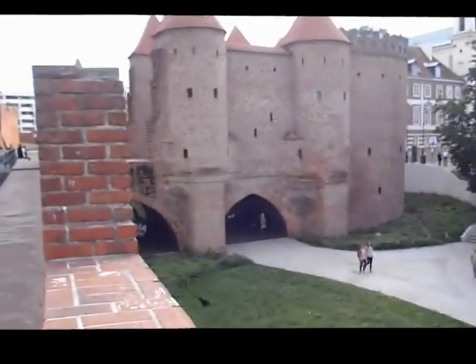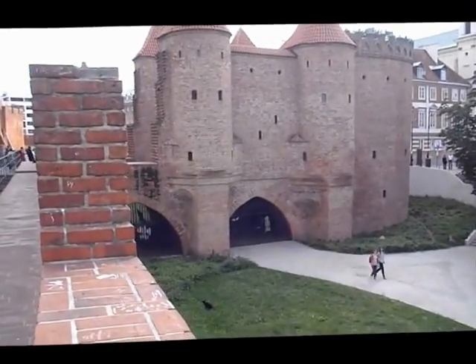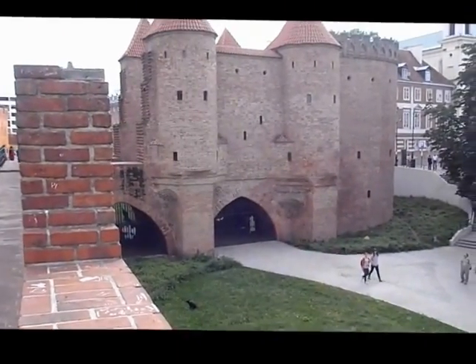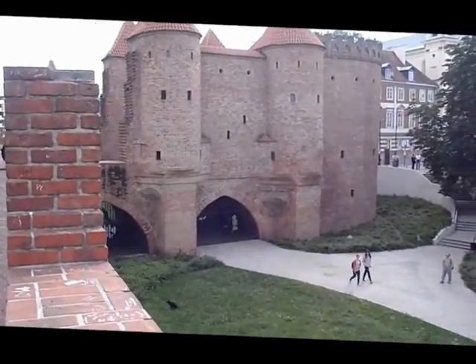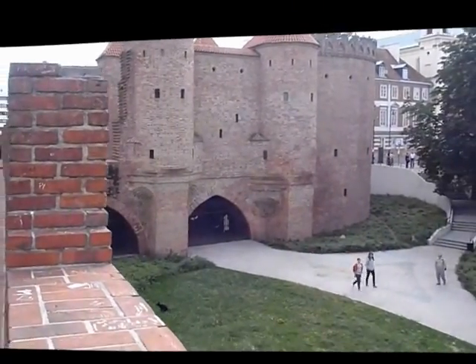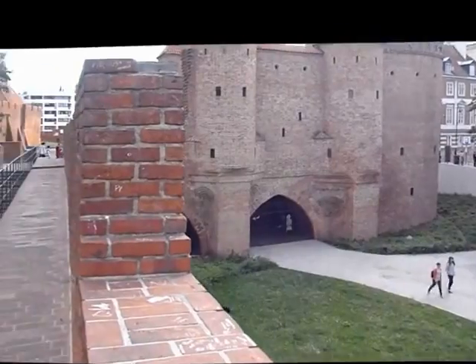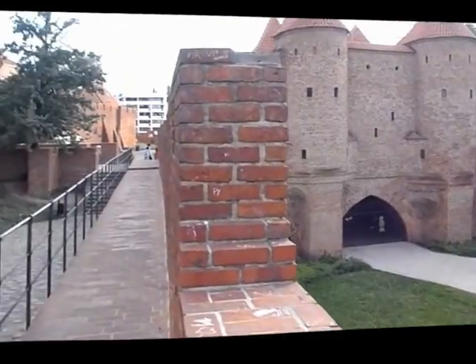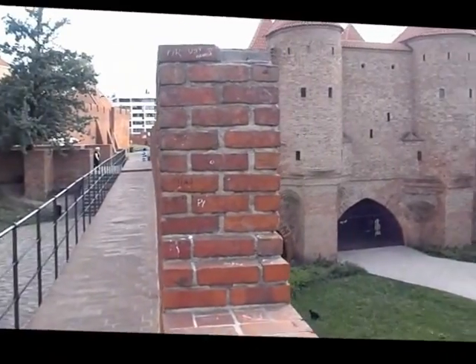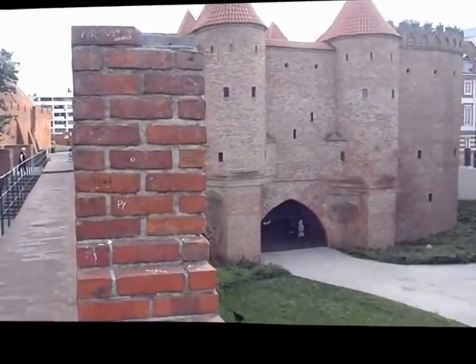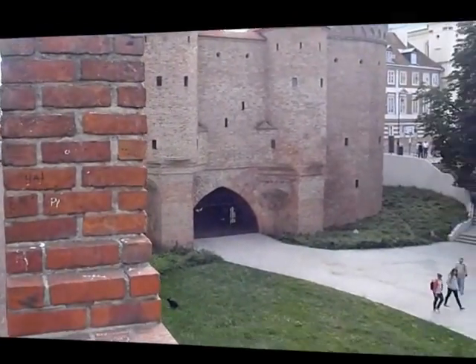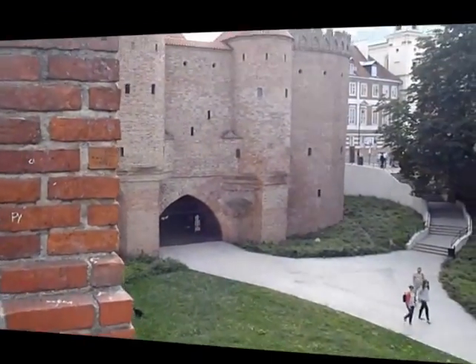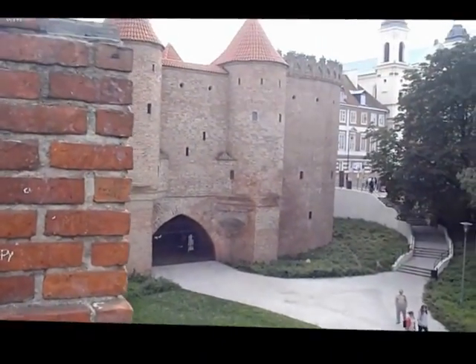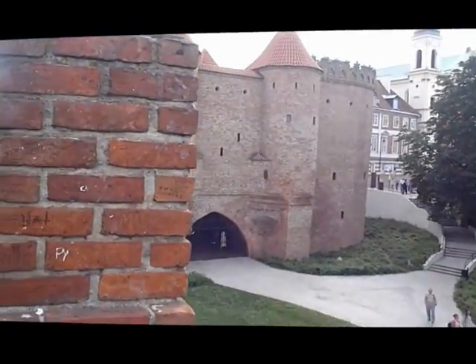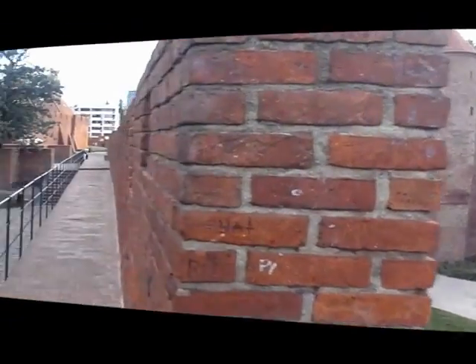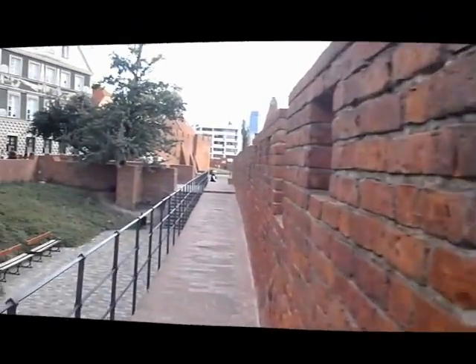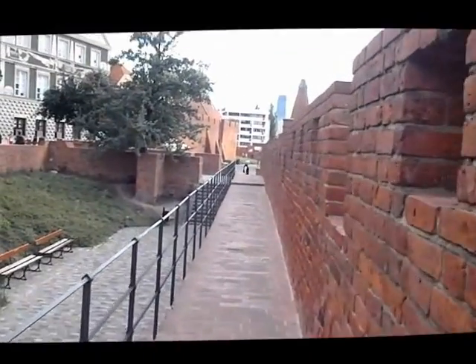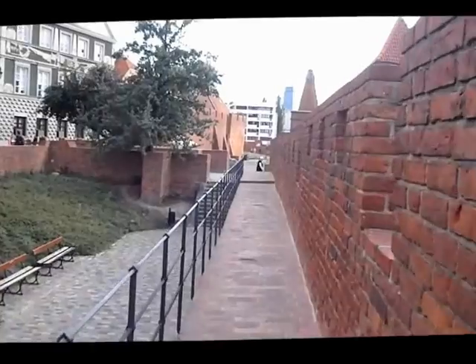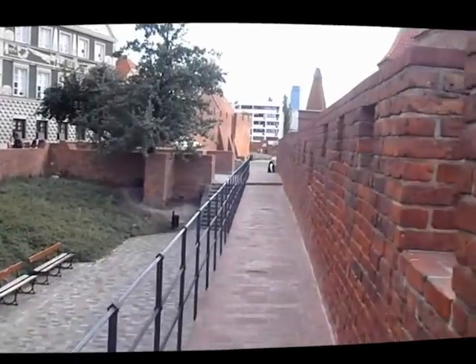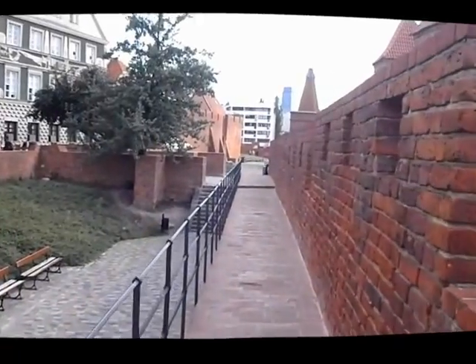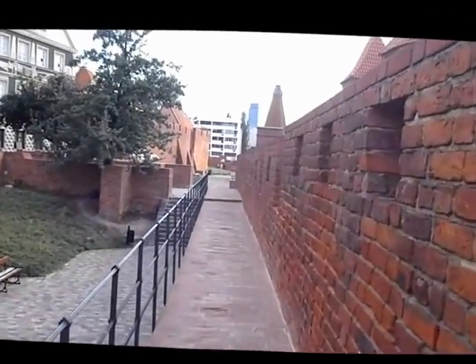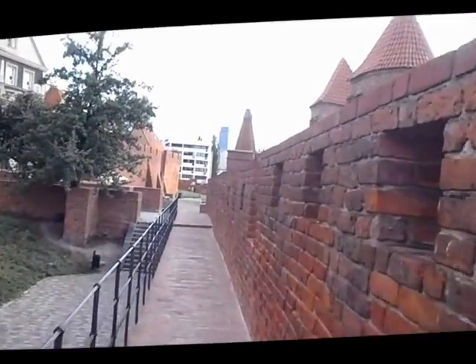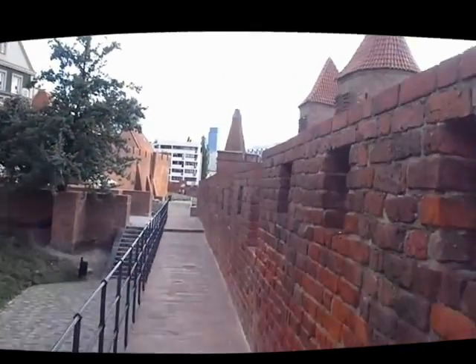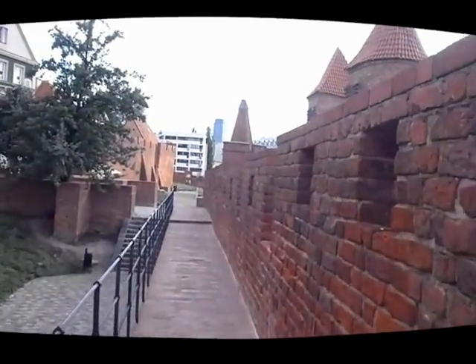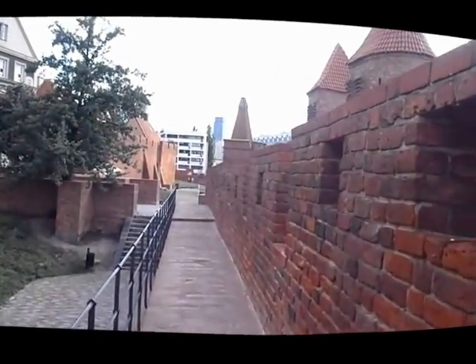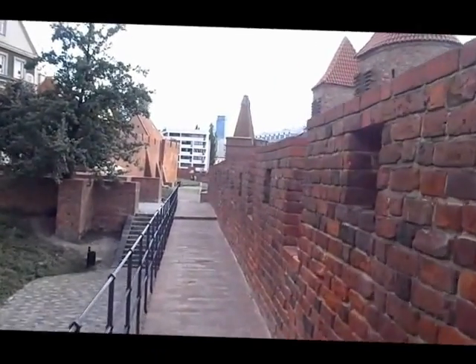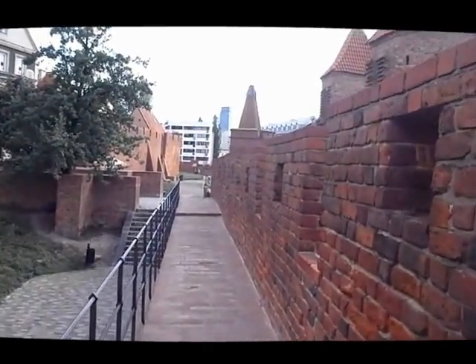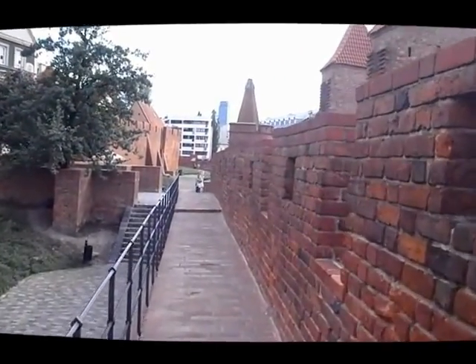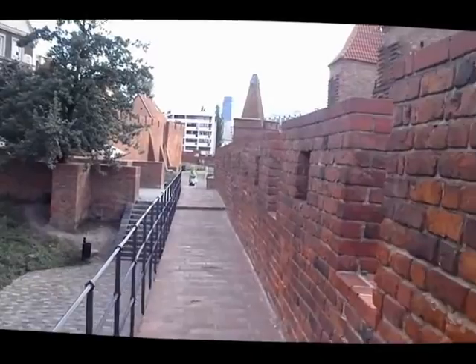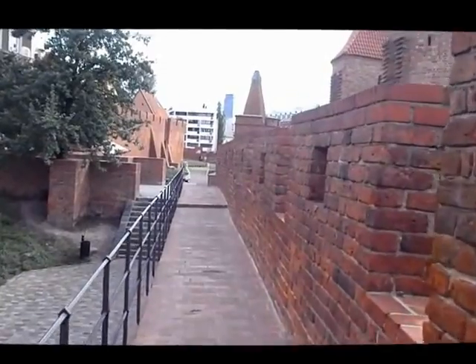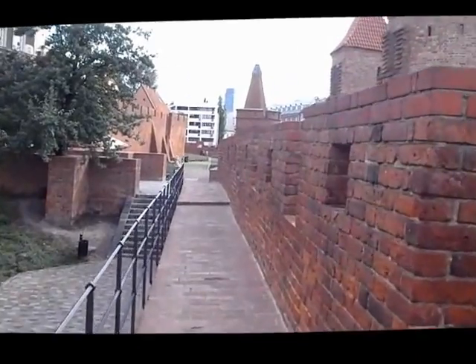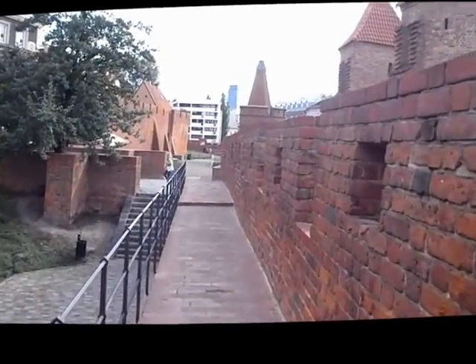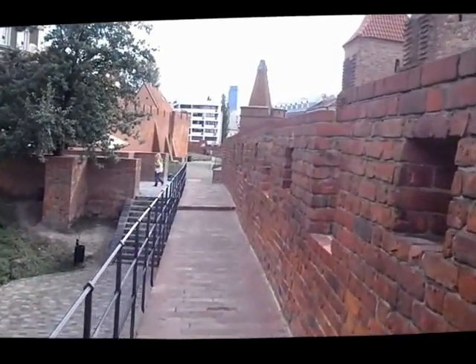This here is another entrance to the city and right now I'm walking on the city walls — that's another great part of Warsaw. The city goes across this crosswalk which is the main entrance up here.